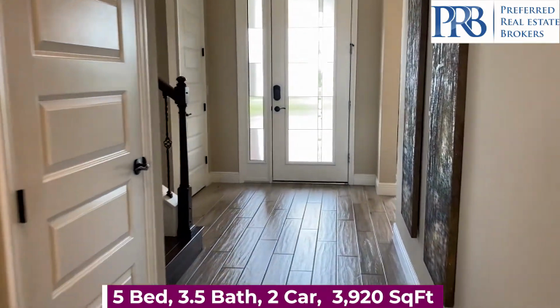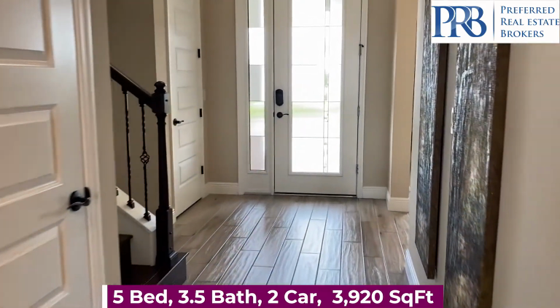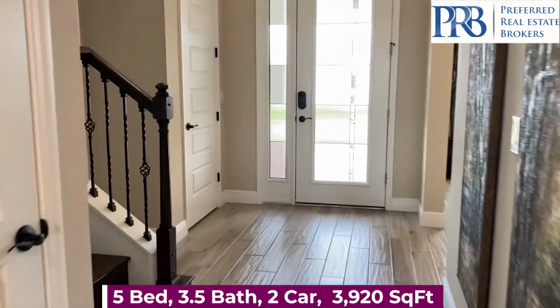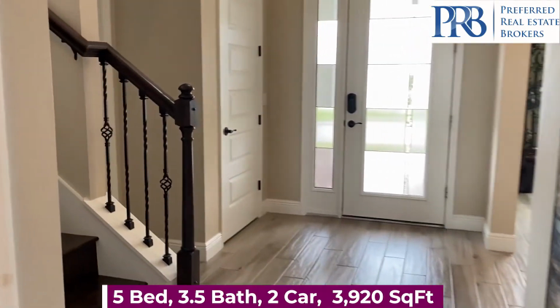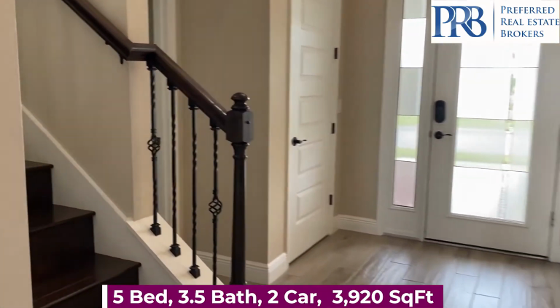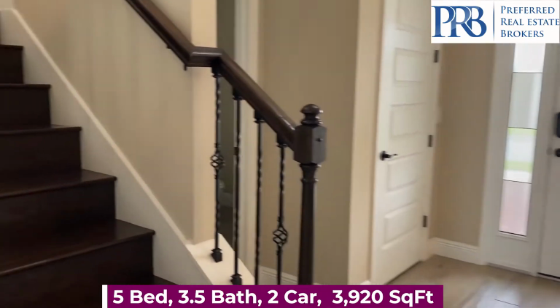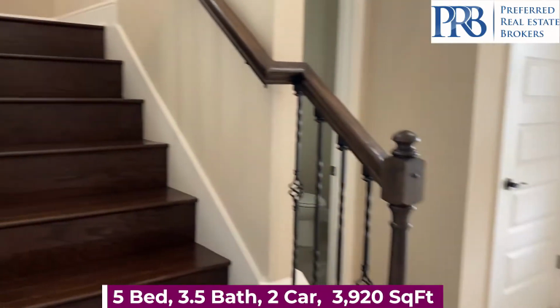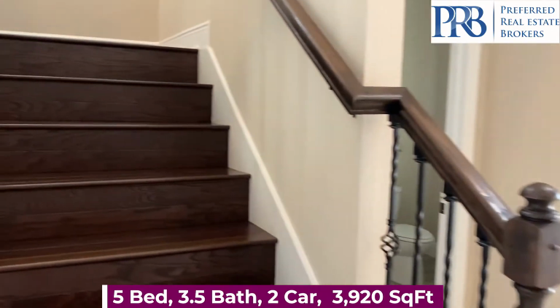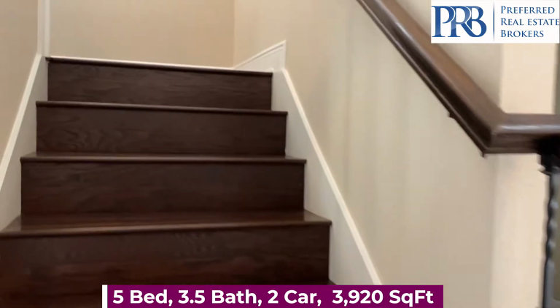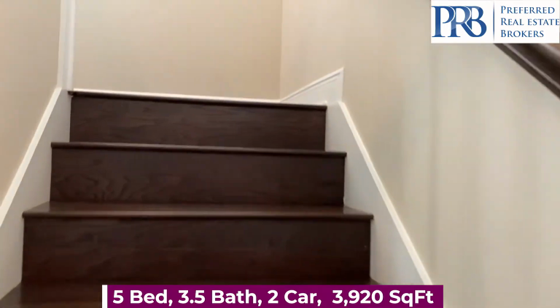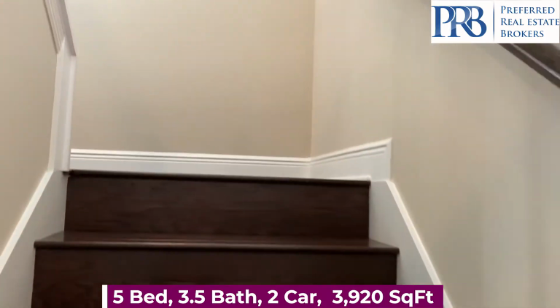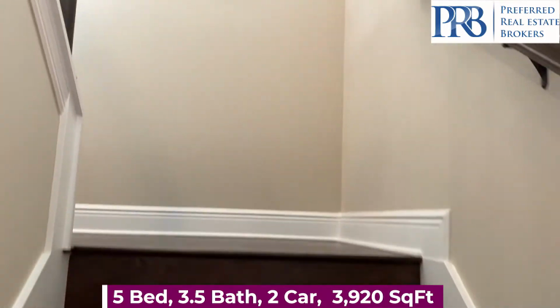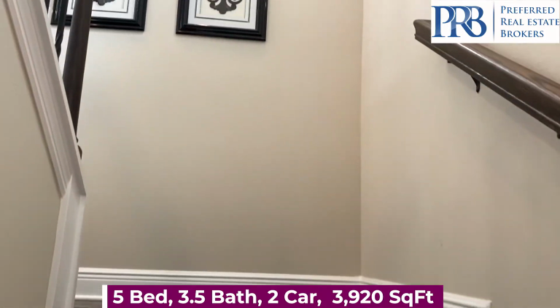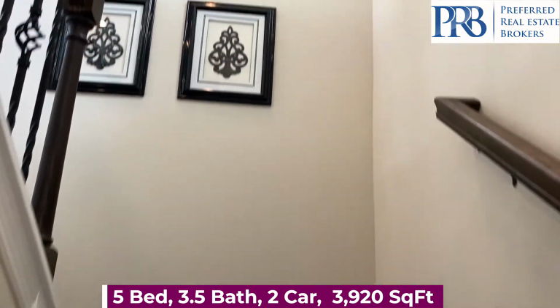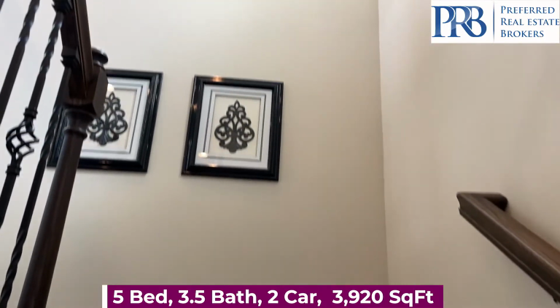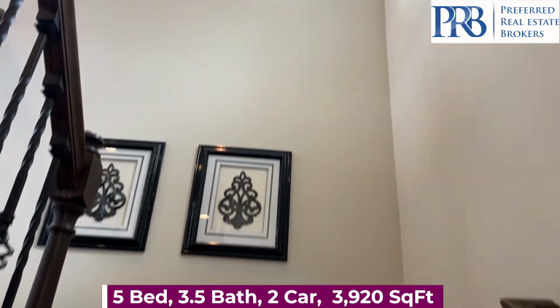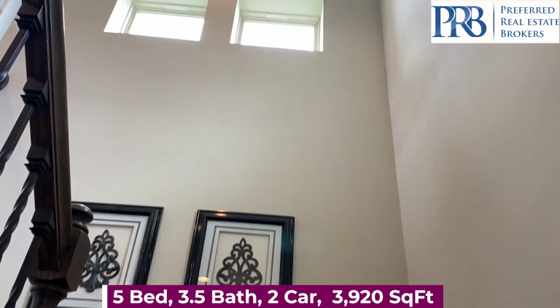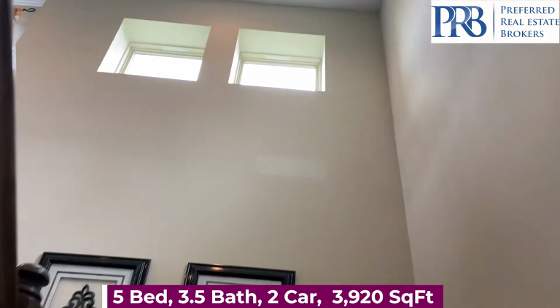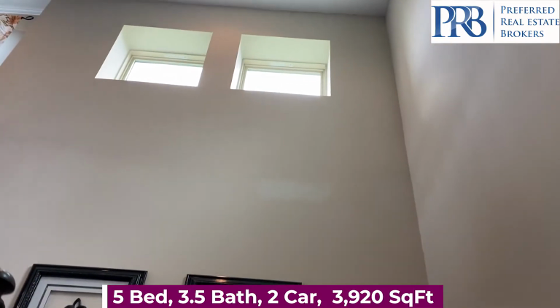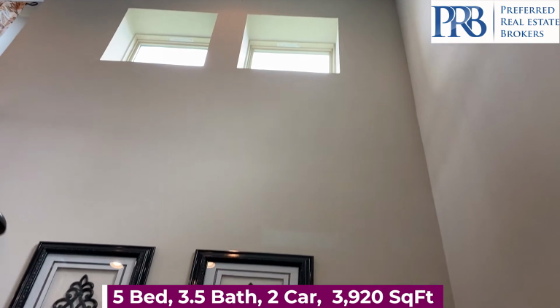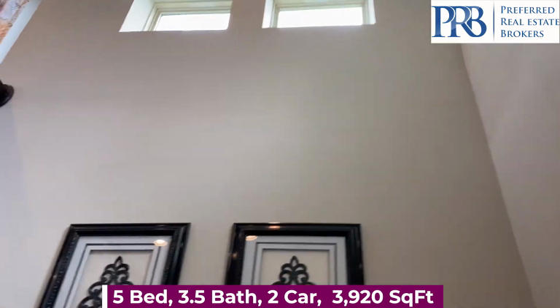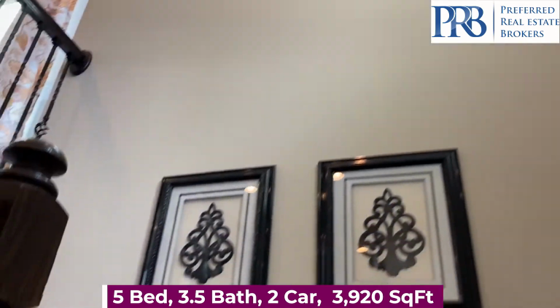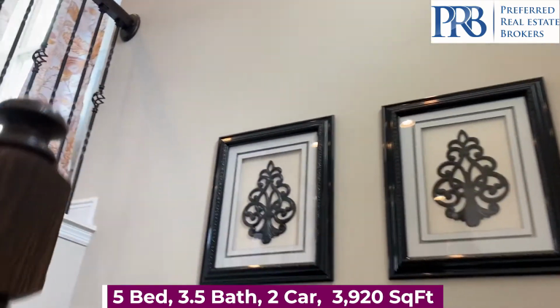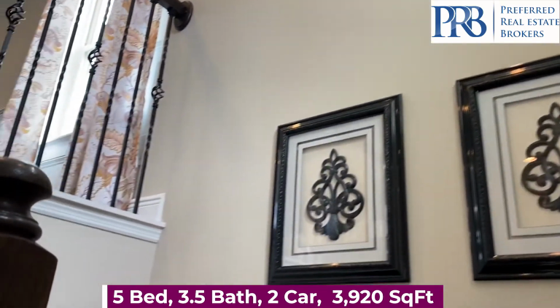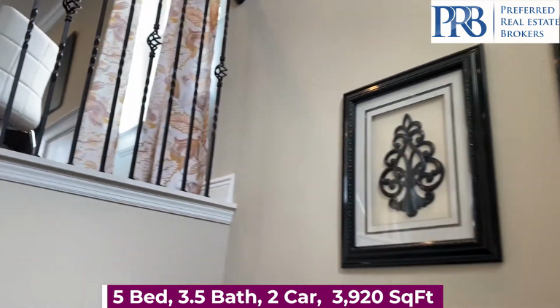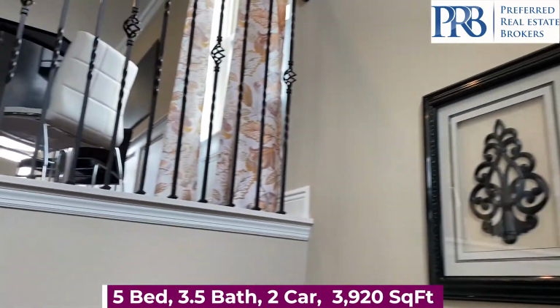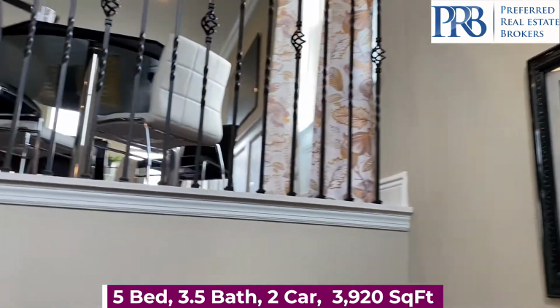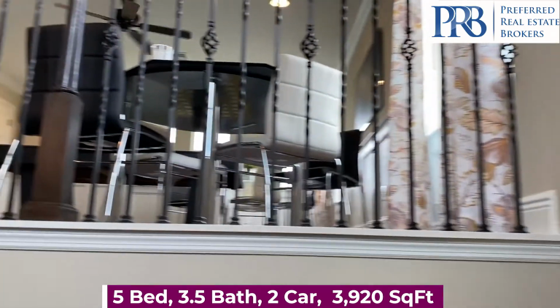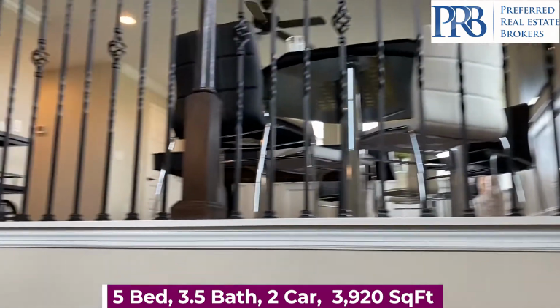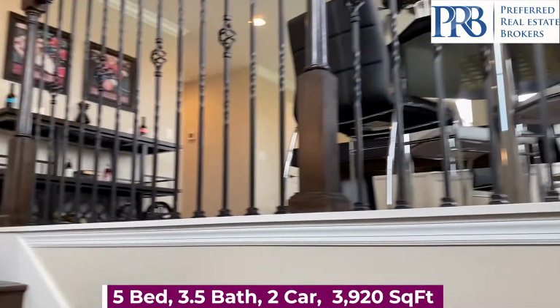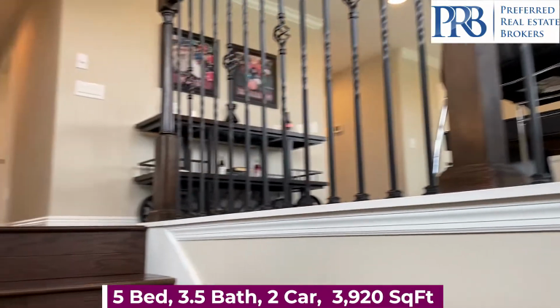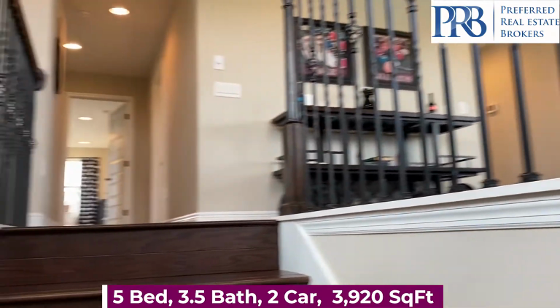There are also some amenities including a dog park, pickleball, tennis courts, resort style pools, a clubhouse, and a fitness center.